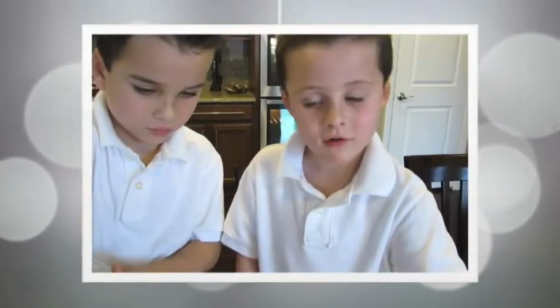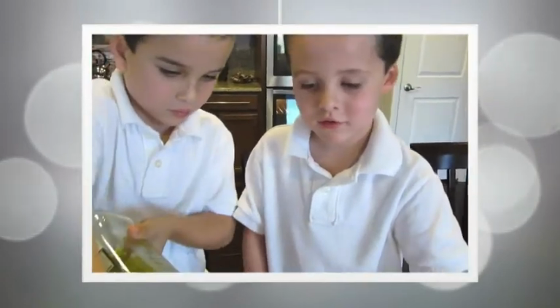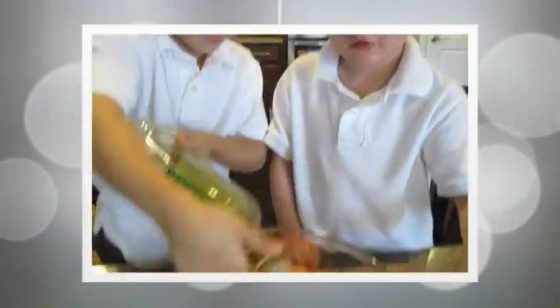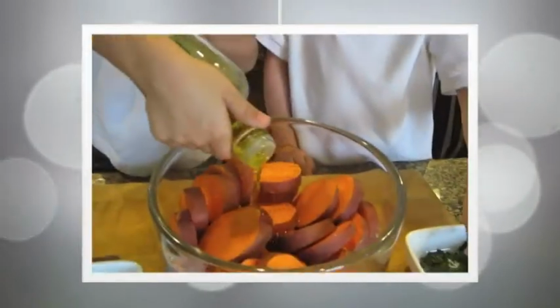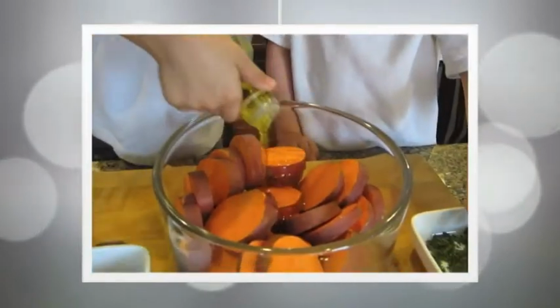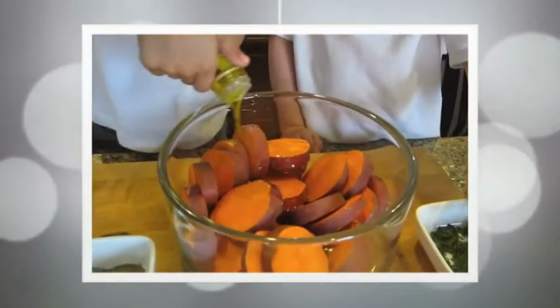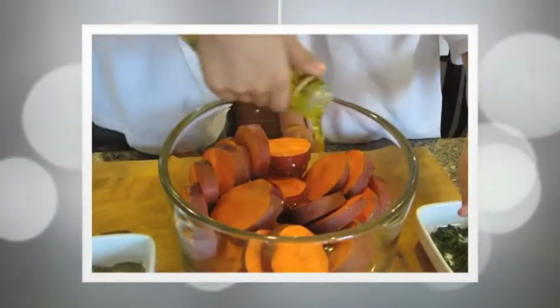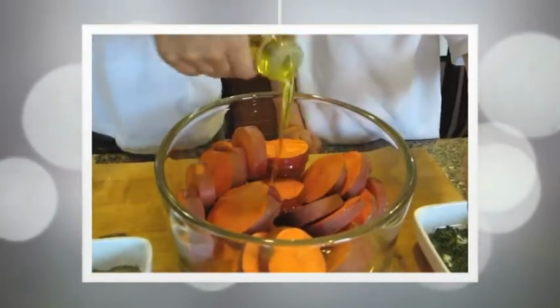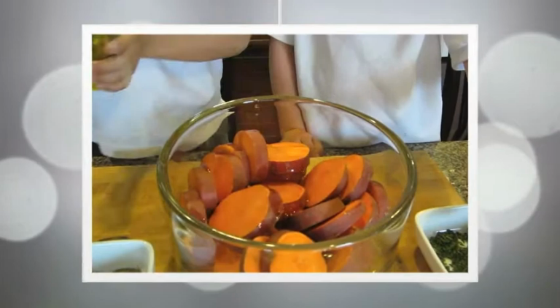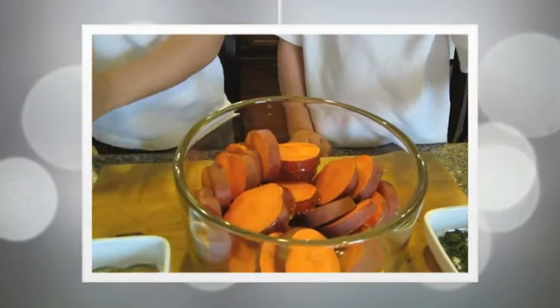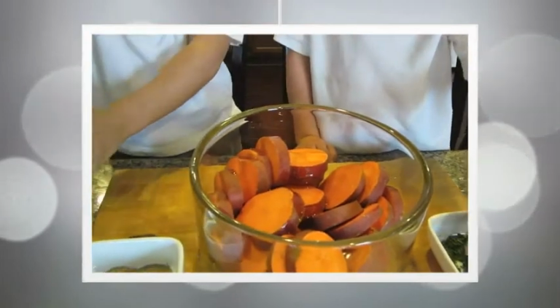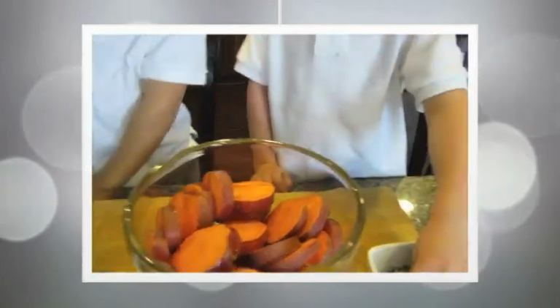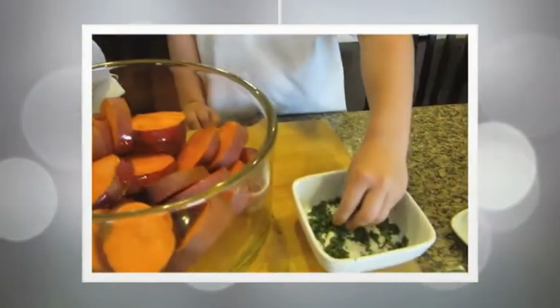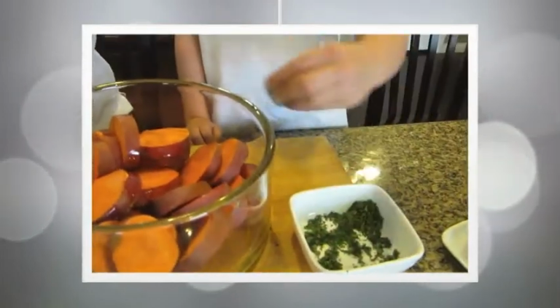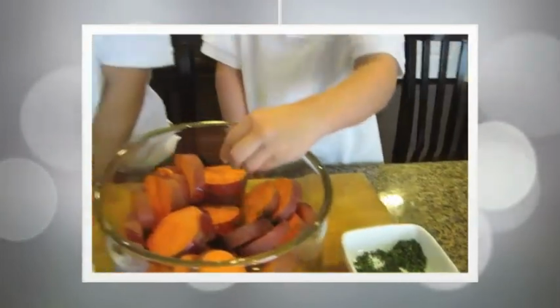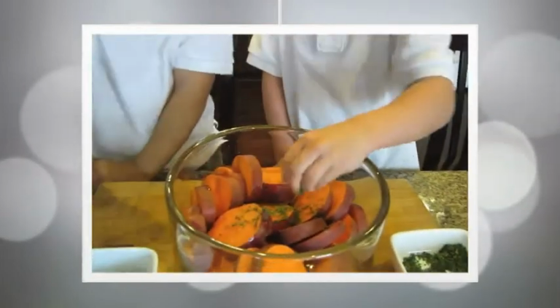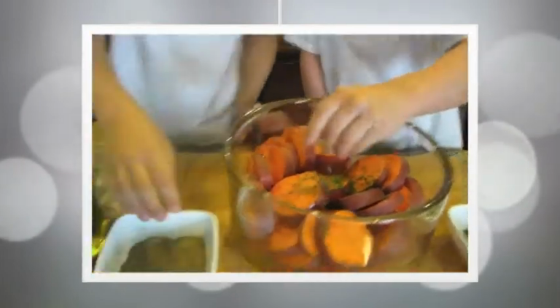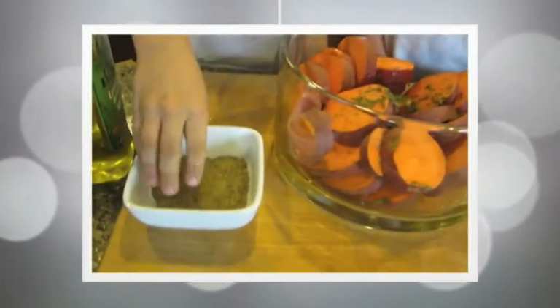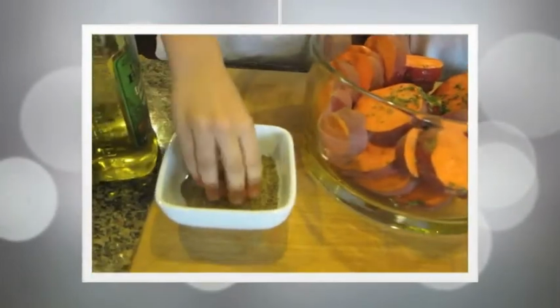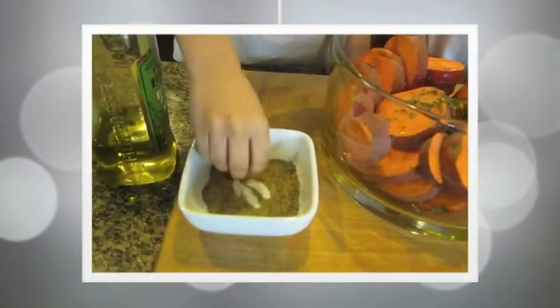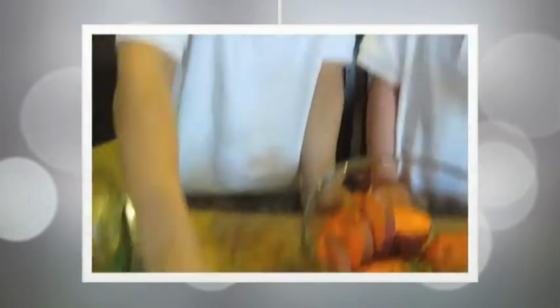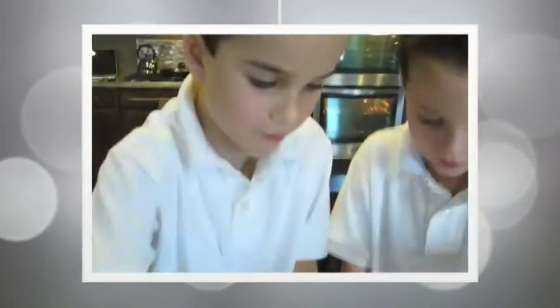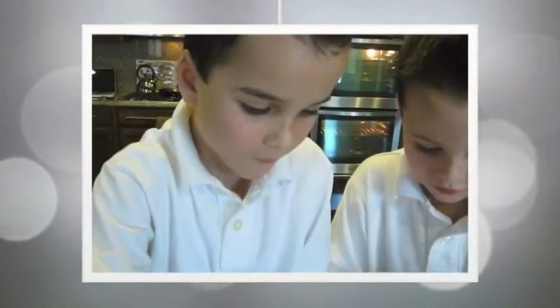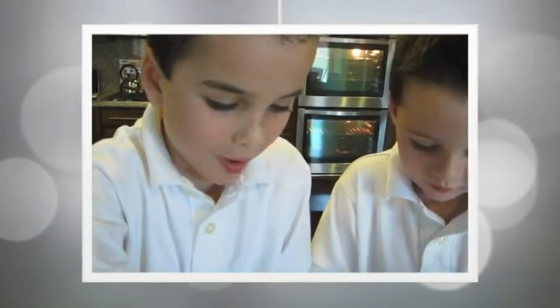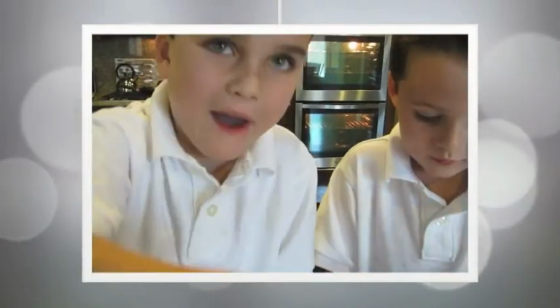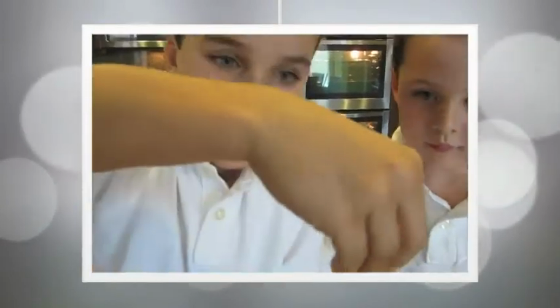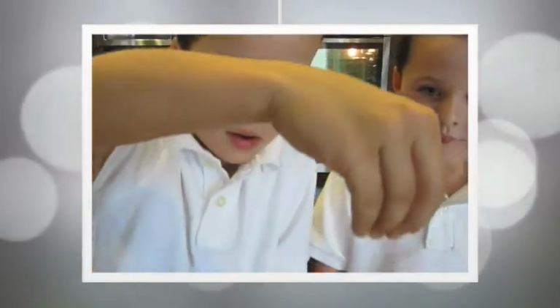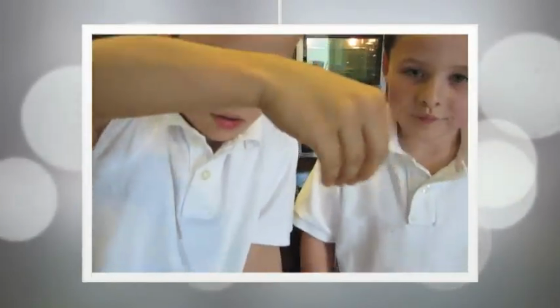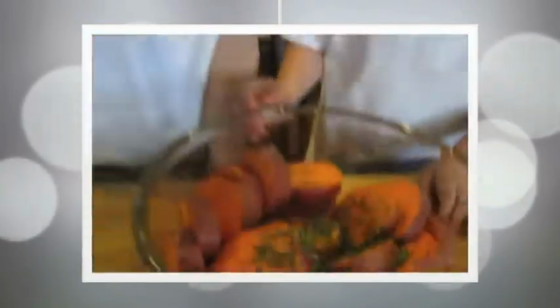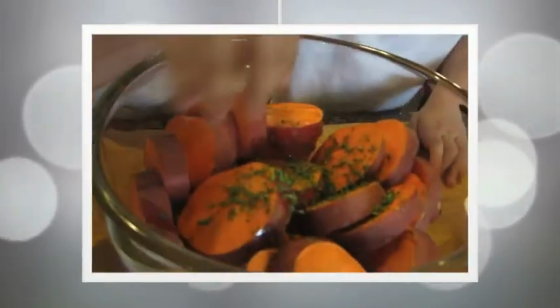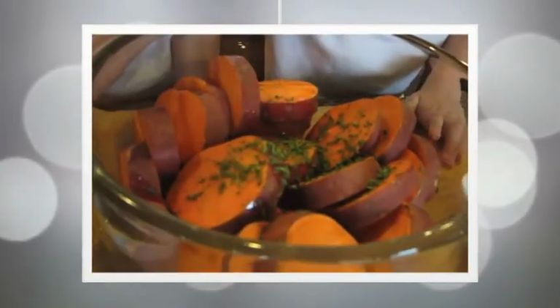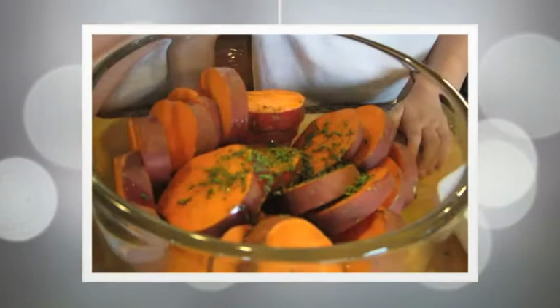I'm gonna get this. And Peppa. So I'm Peppa.